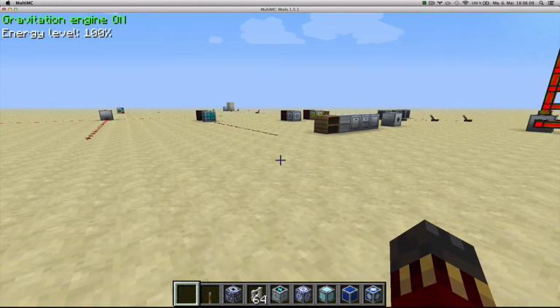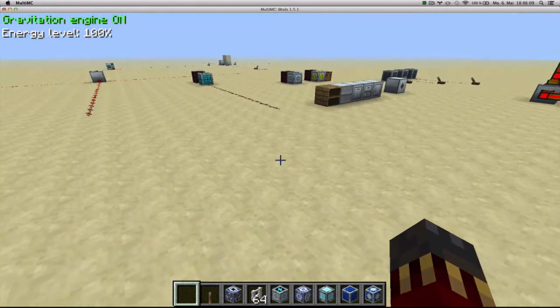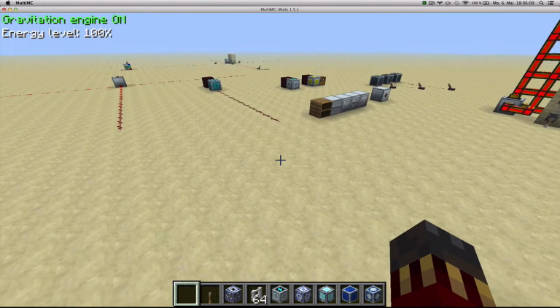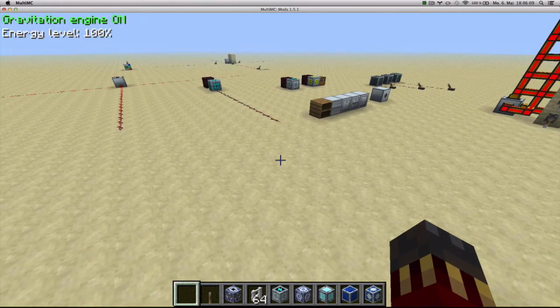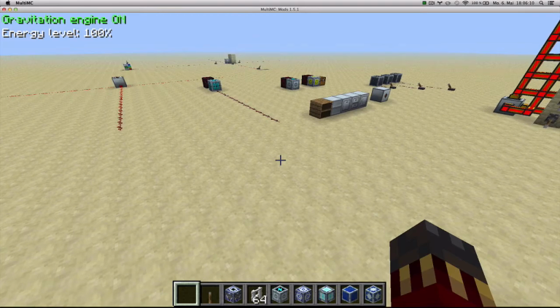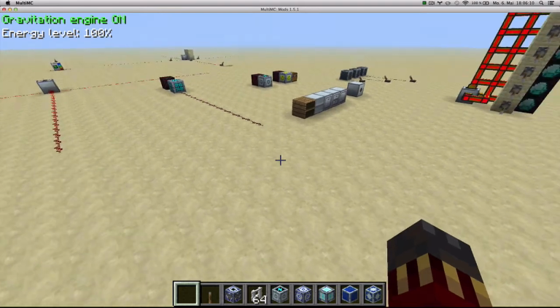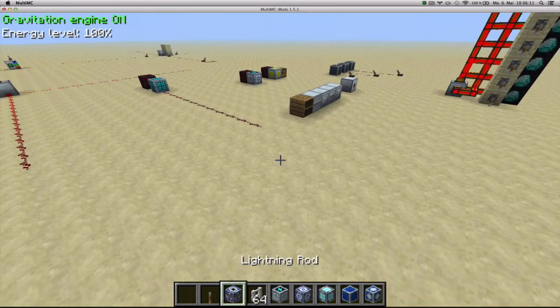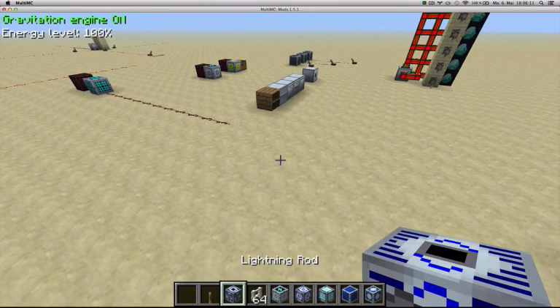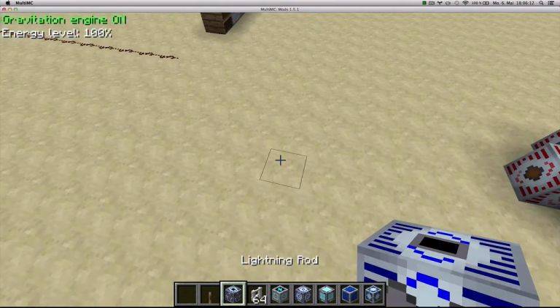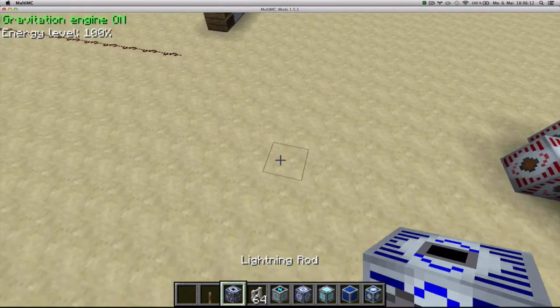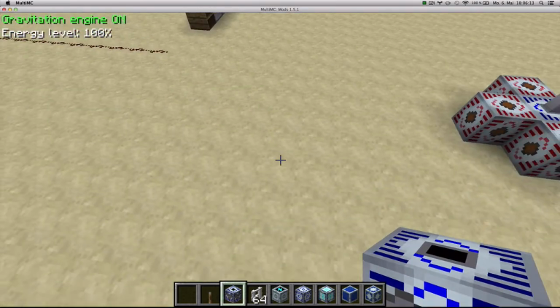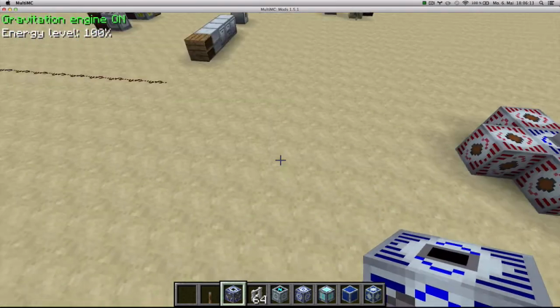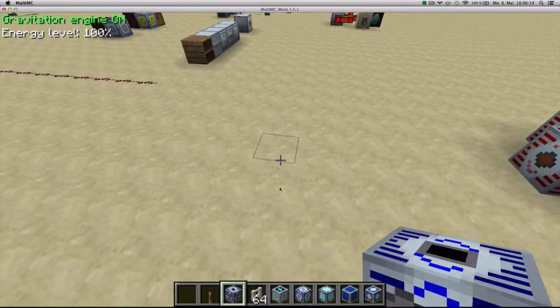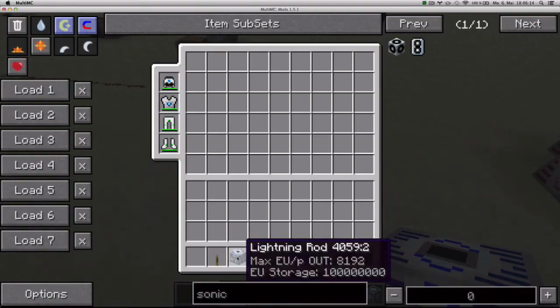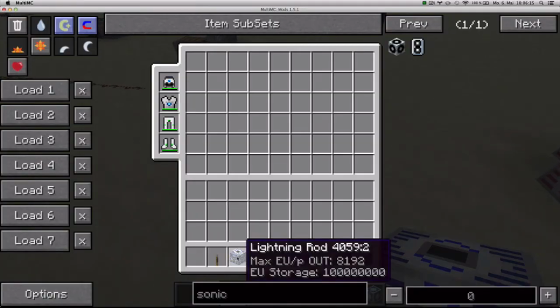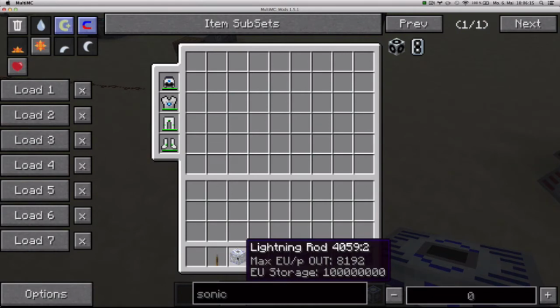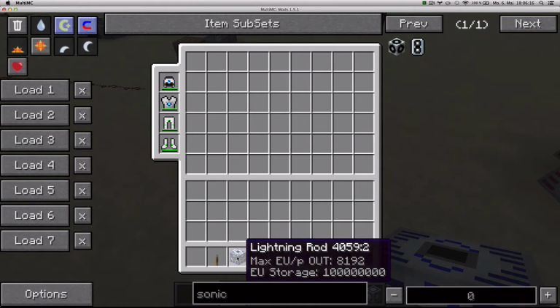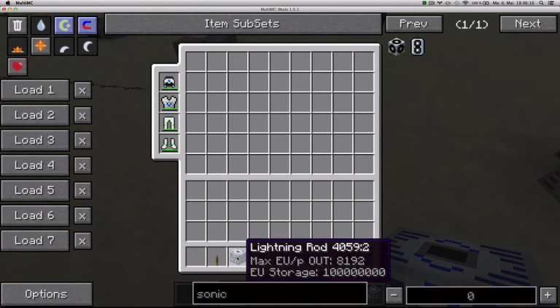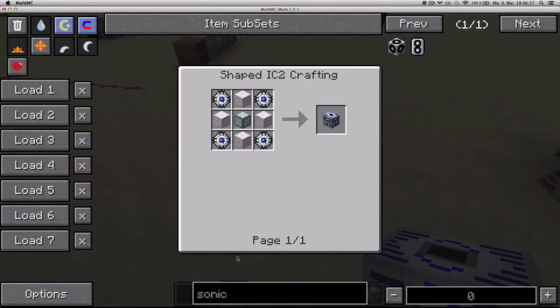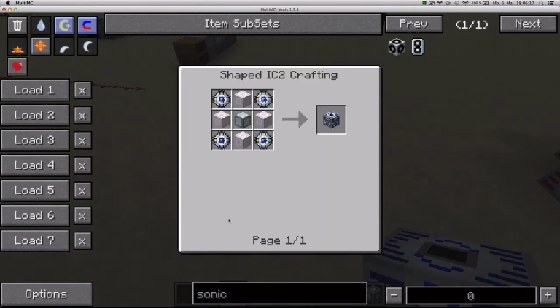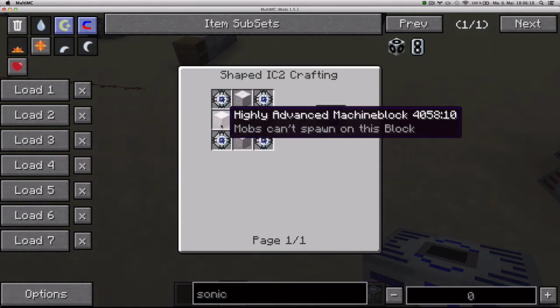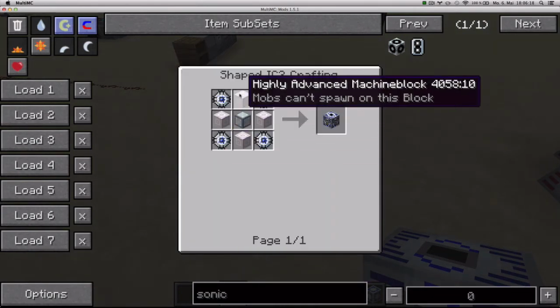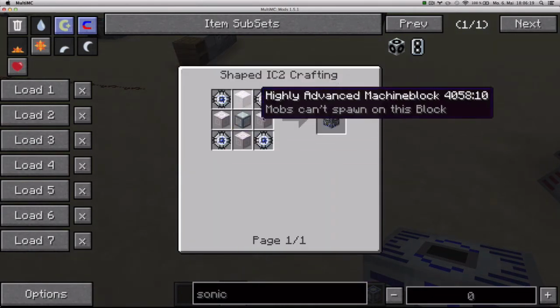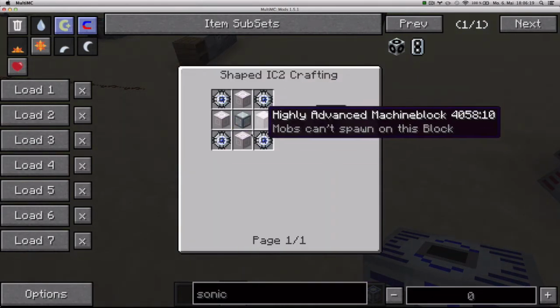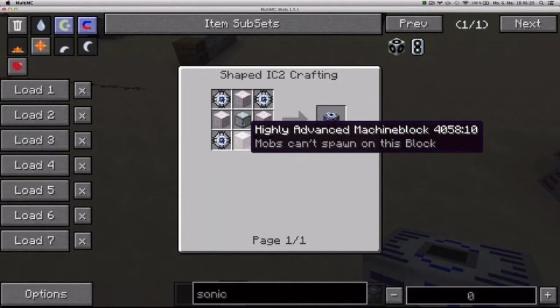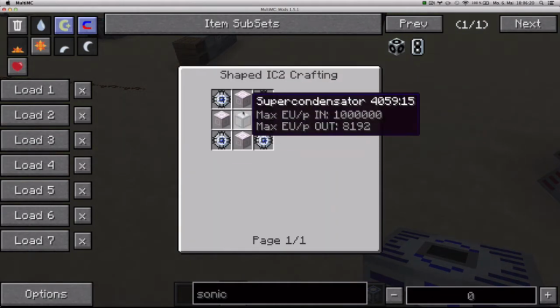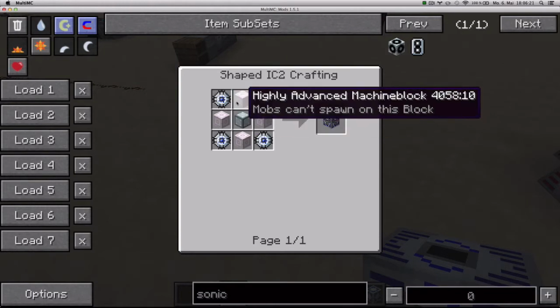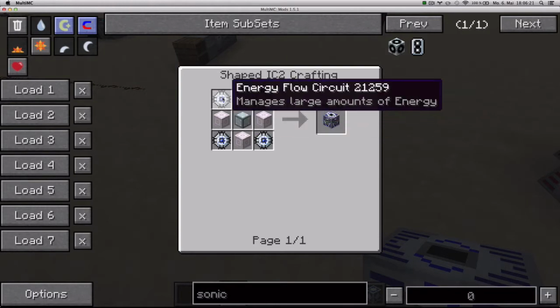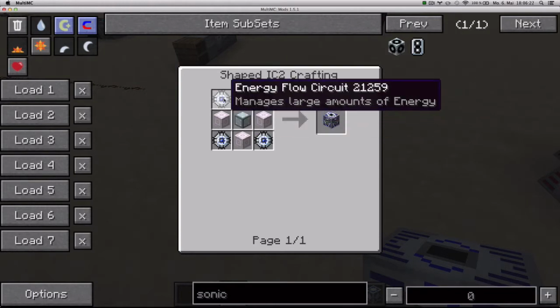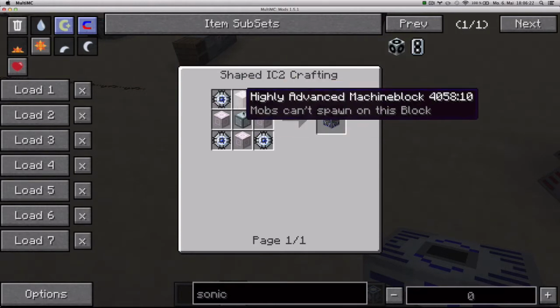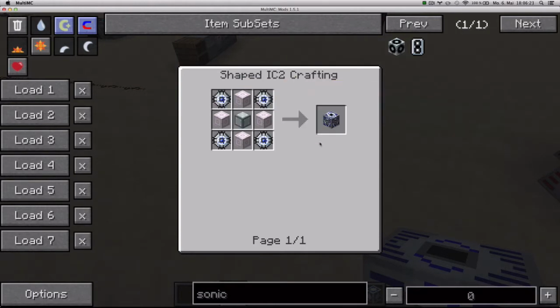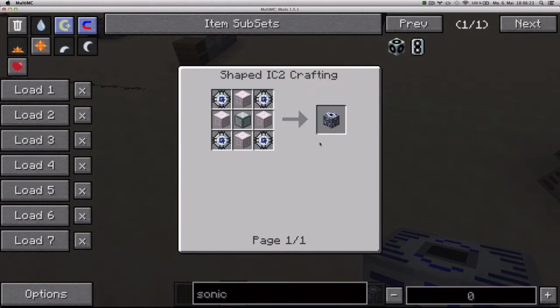First of all I'm going to show you a block that I forgot to mention in the first episode. It's a power generation block called the Lightning Rod, and it's crafted with four highly advanced machine blocks, one supercondensator and four energy flow circuits.